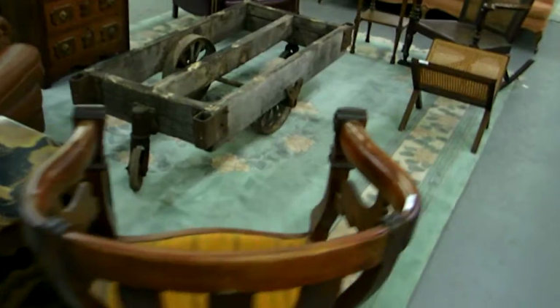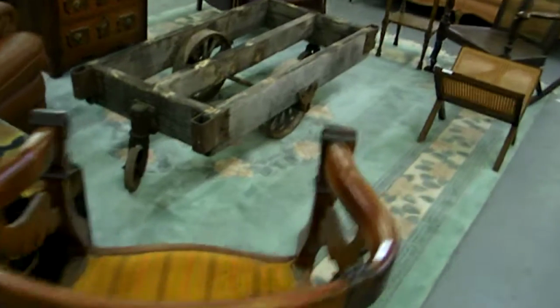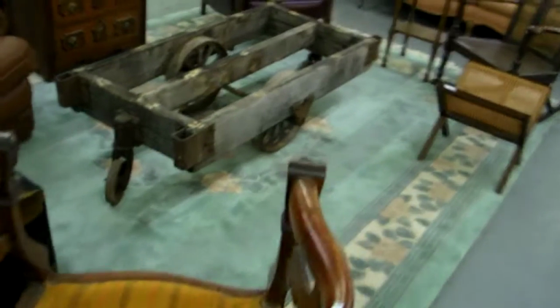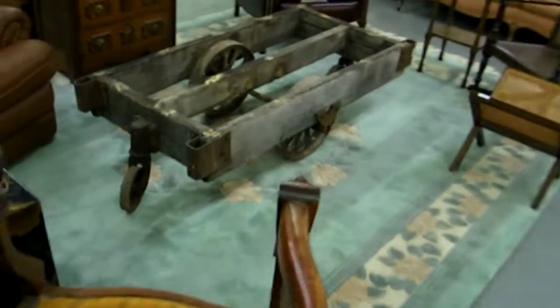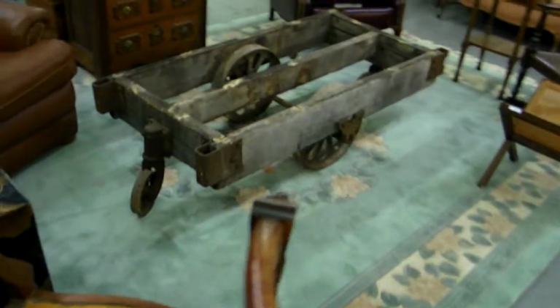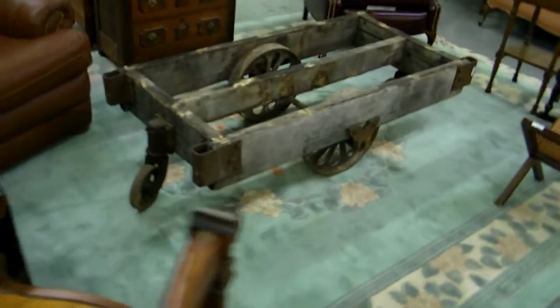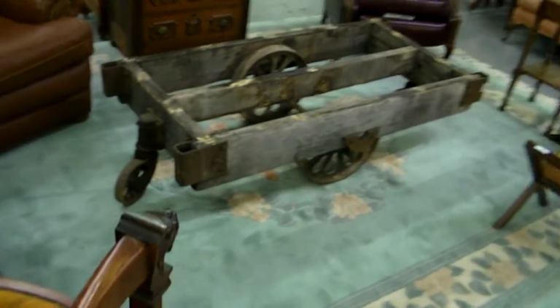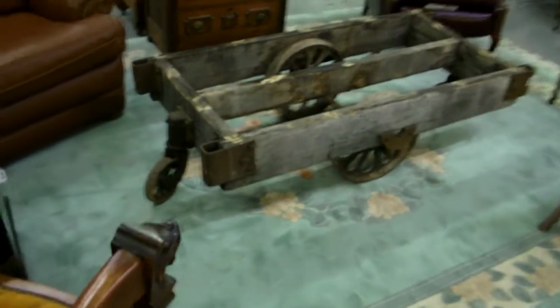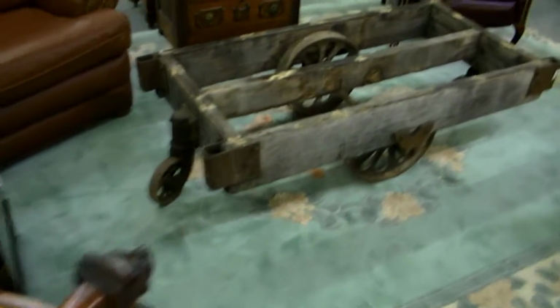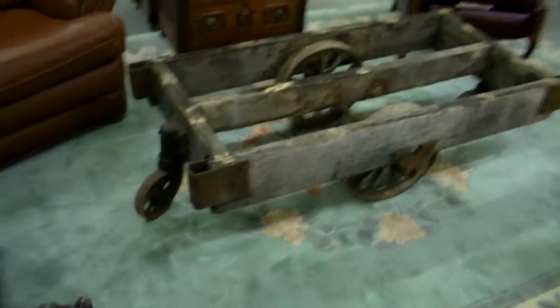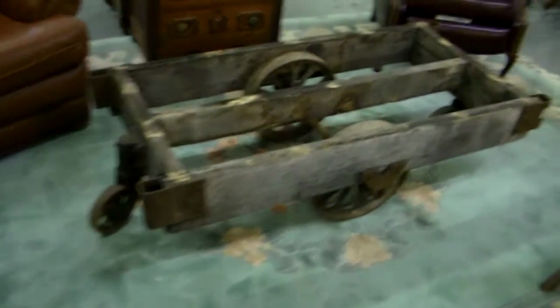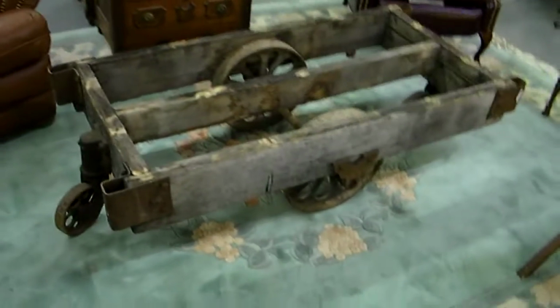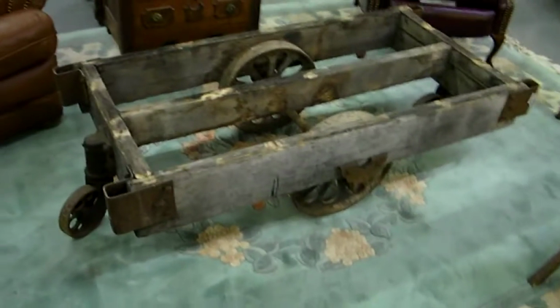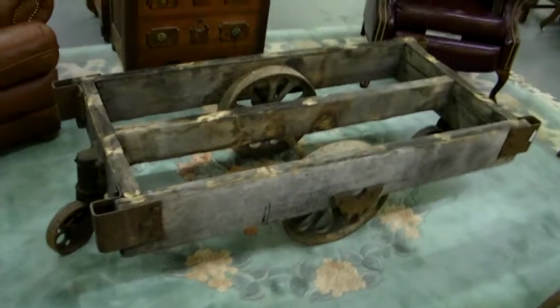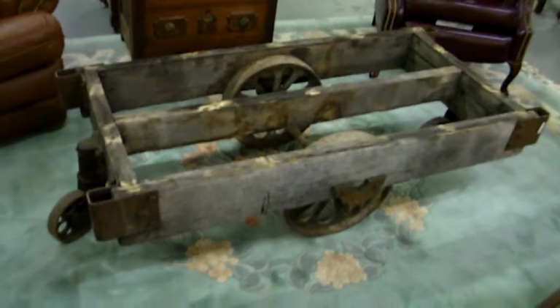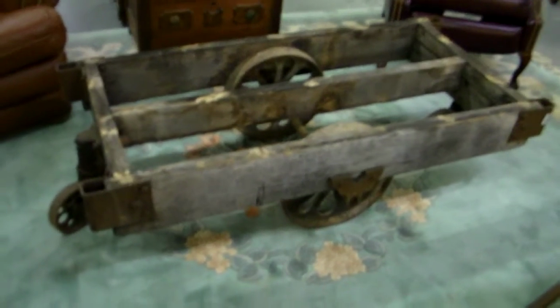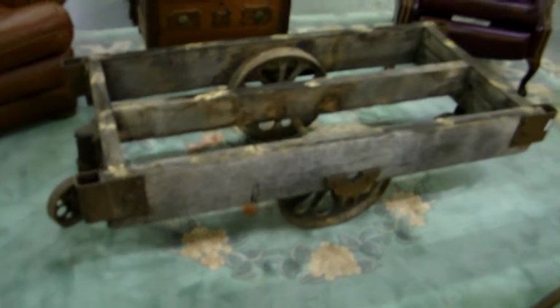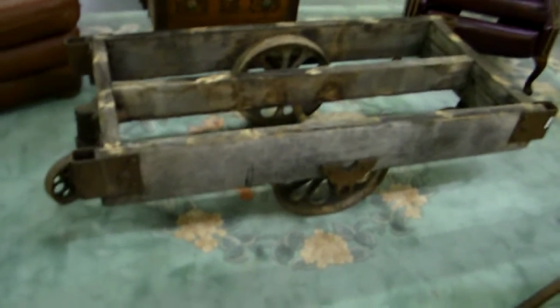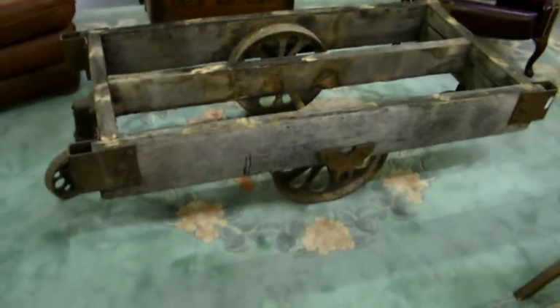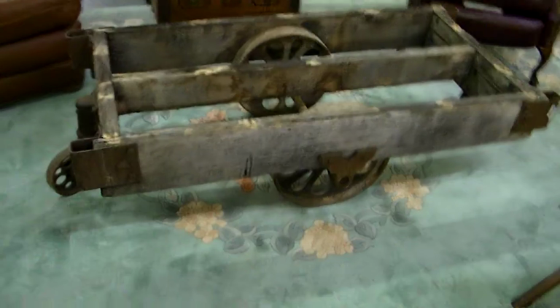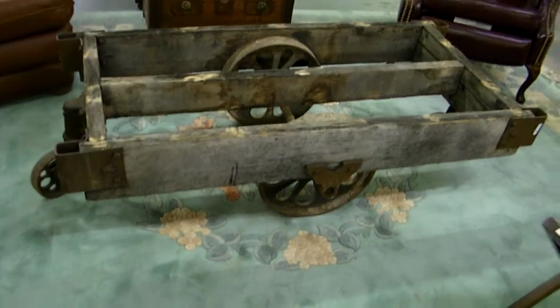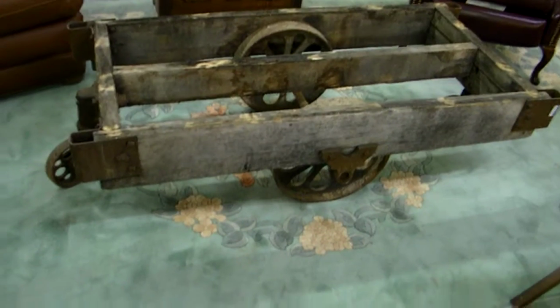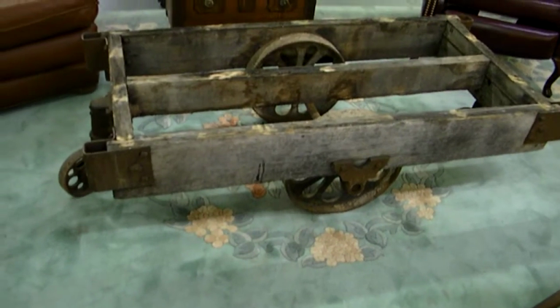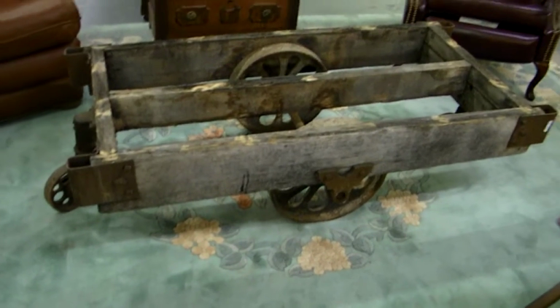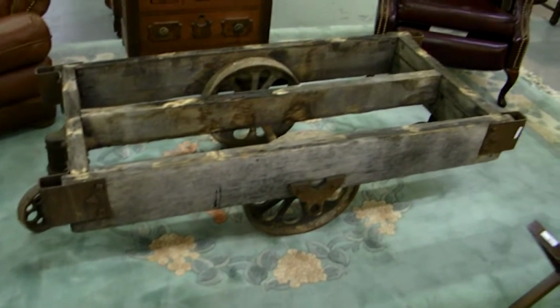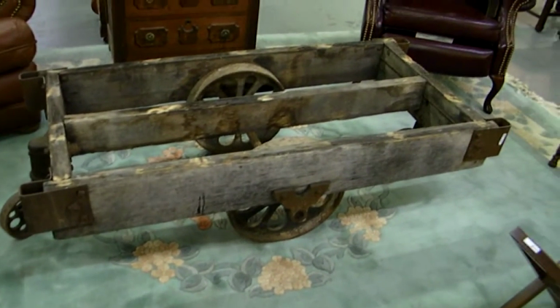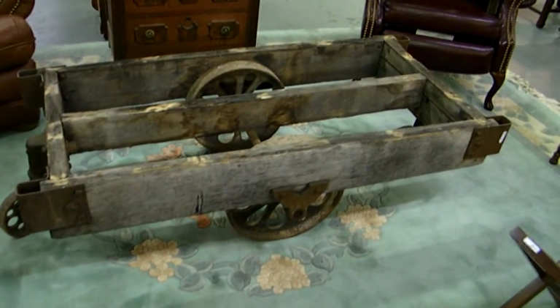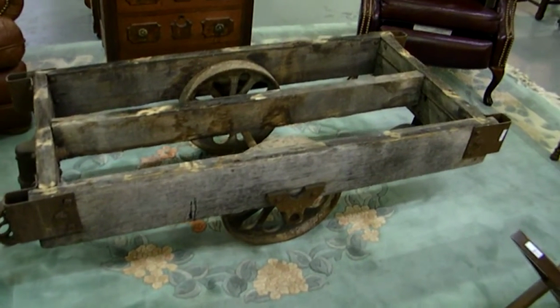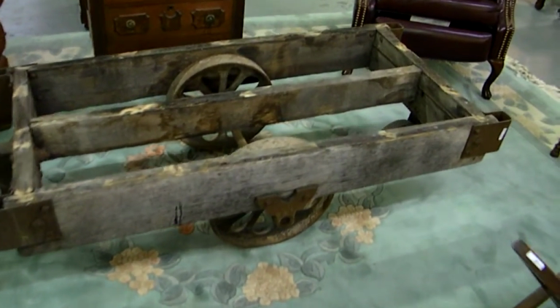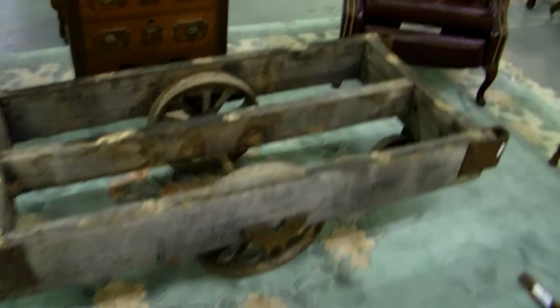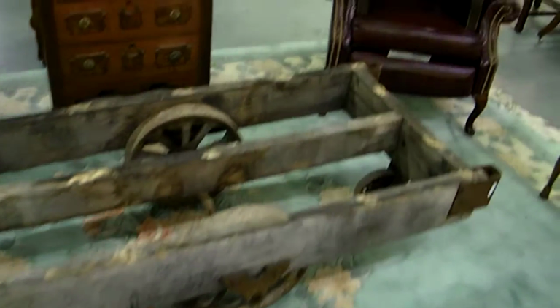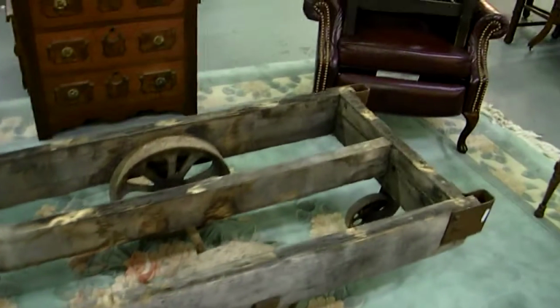There are two of these old industrial carts — can be cleaned up, paint that iron black, throw a glass top on there and have a great coffee table.